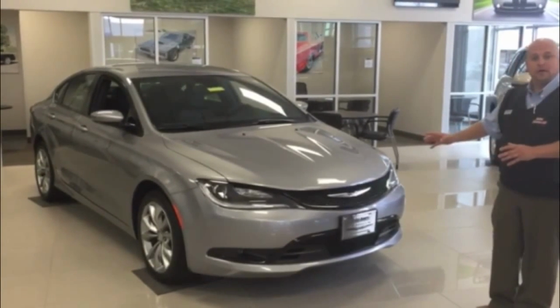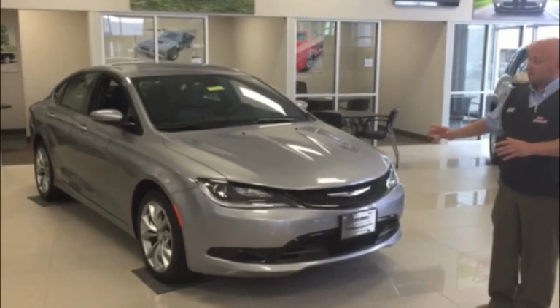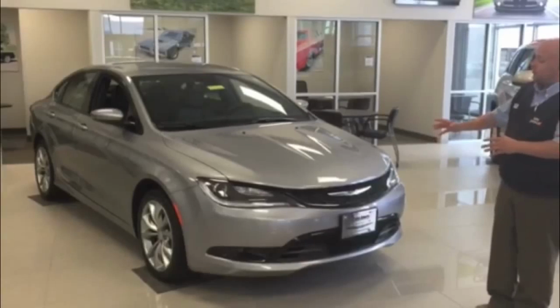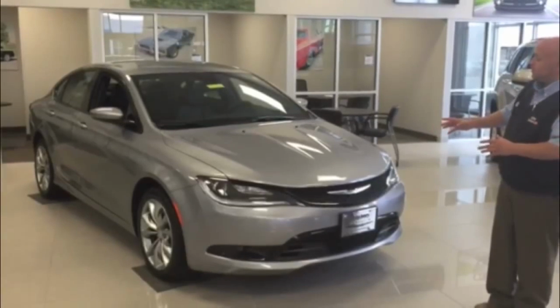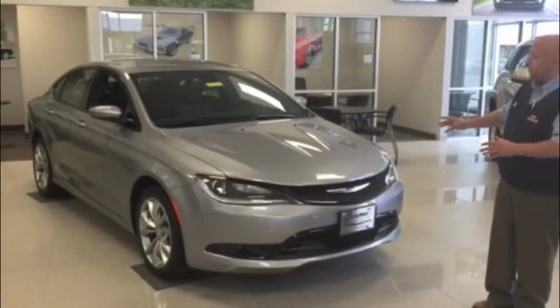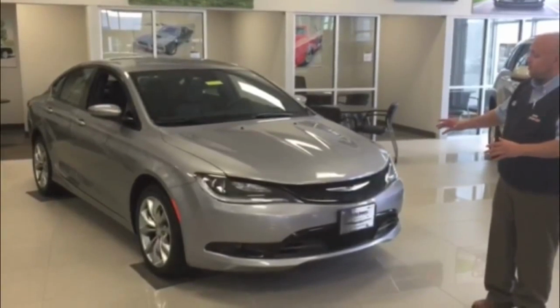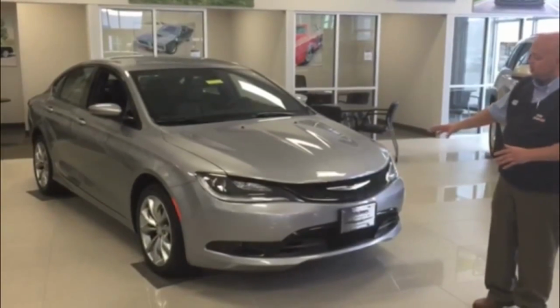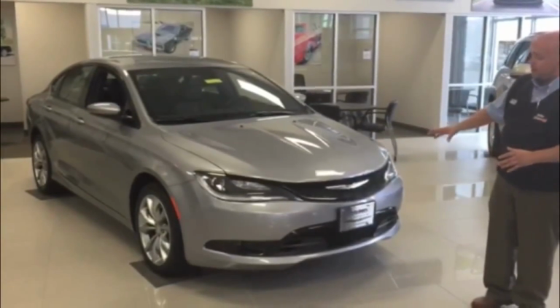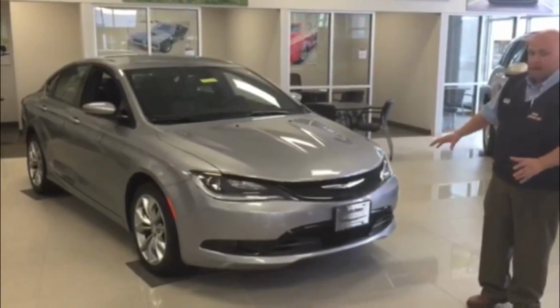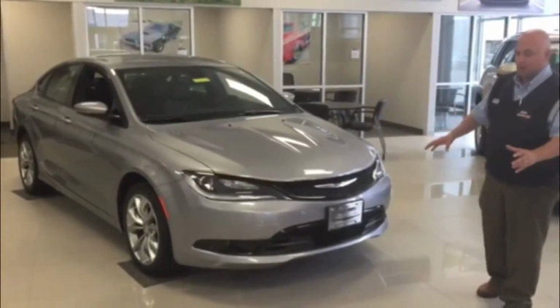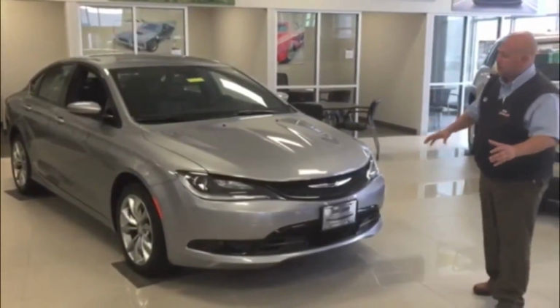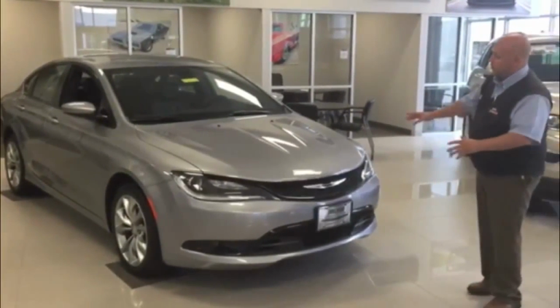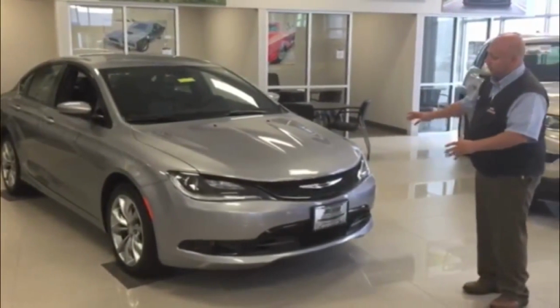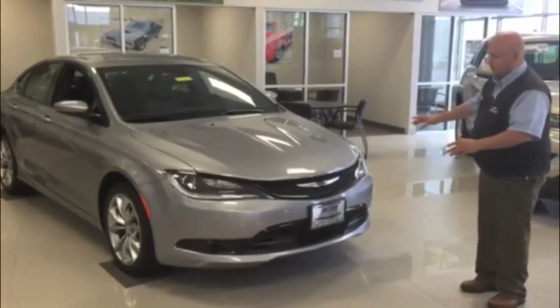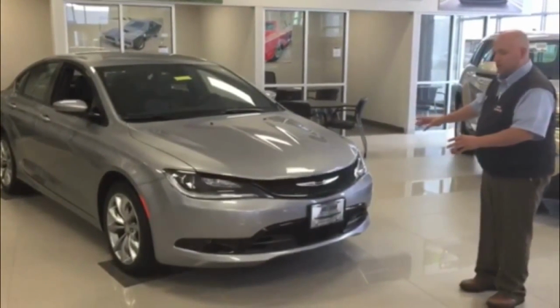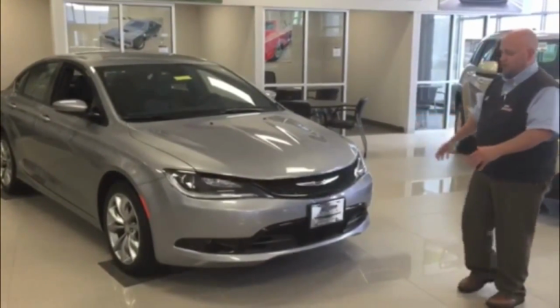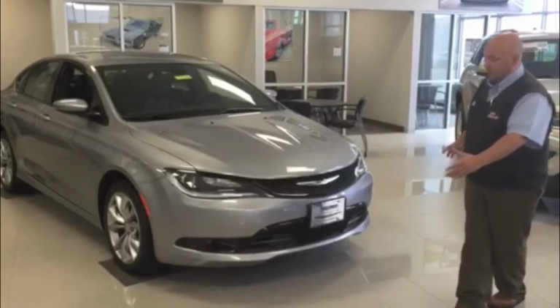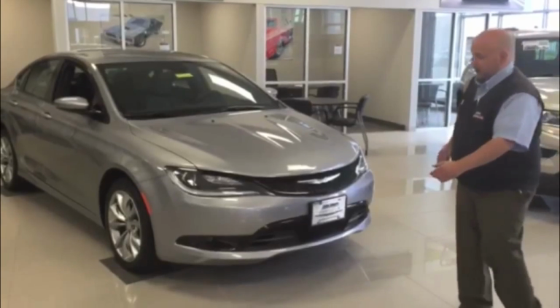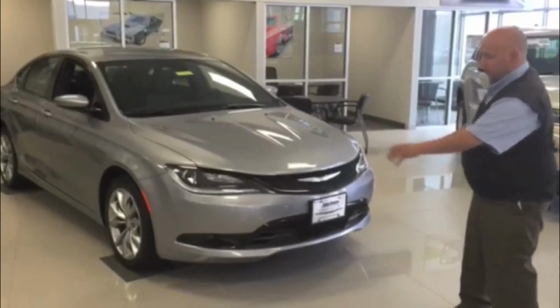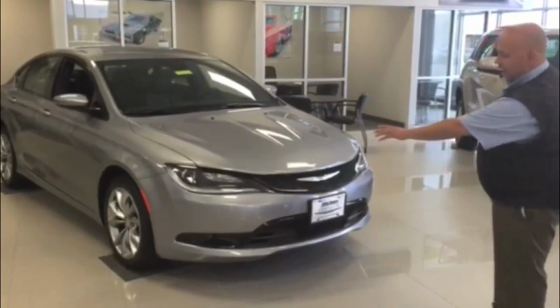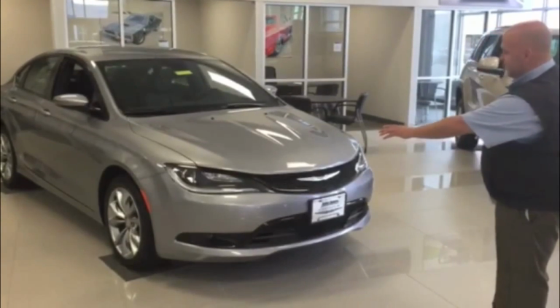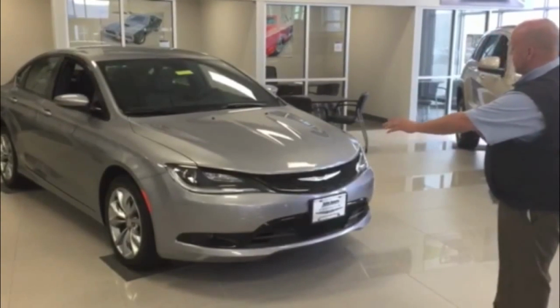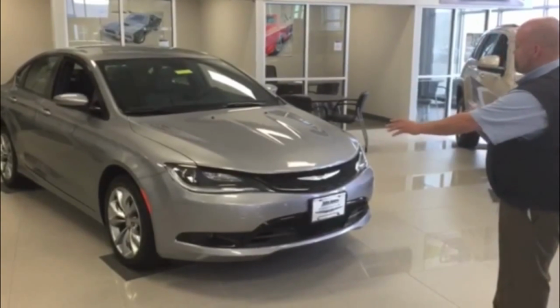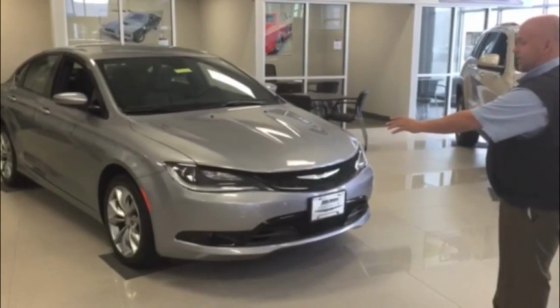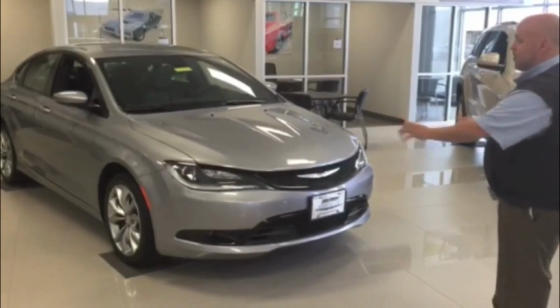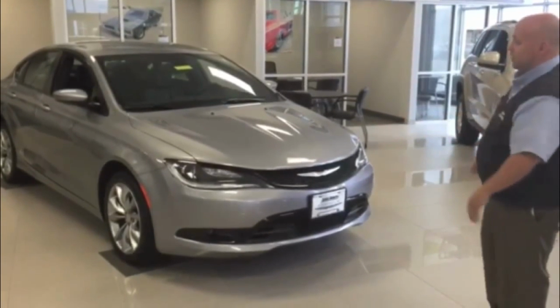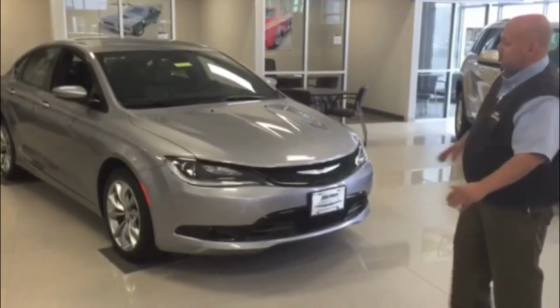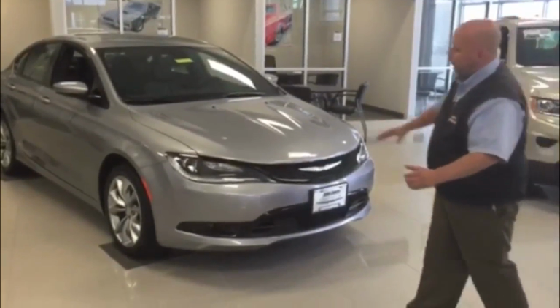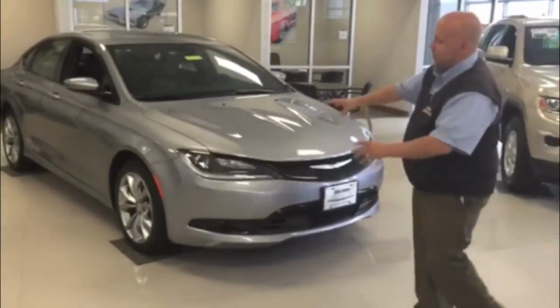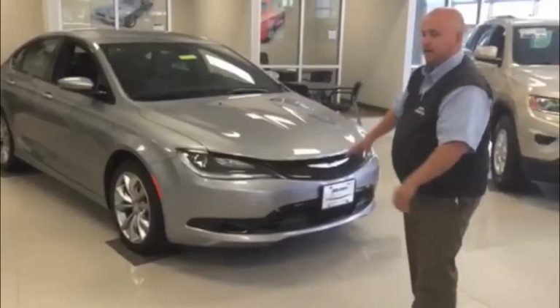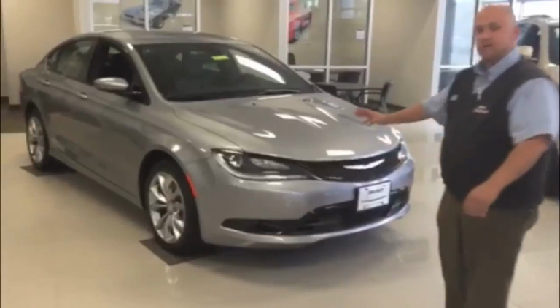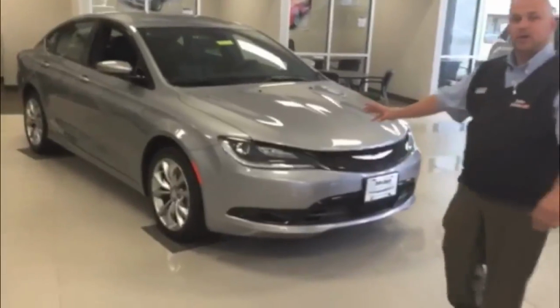This is the 2015 Chrysler 200S. As you can notice, beautiful billet silver — we've got fog lights, we've got high-density LEDs on the front end. All new styling, take a peek.